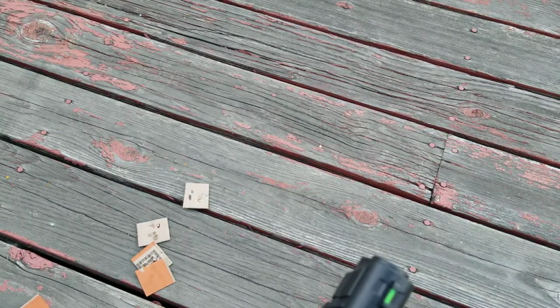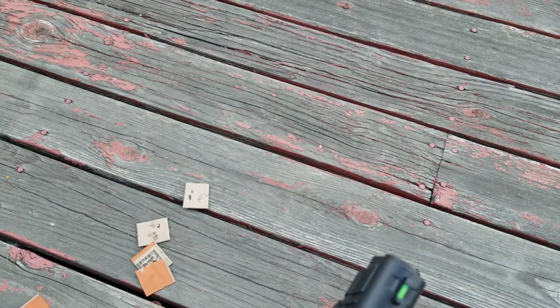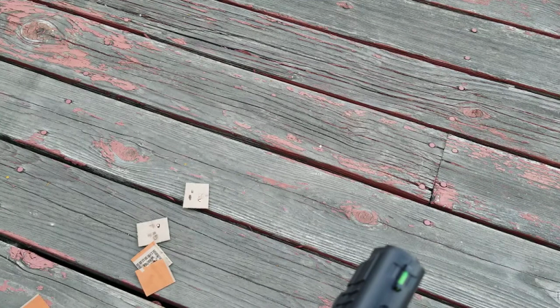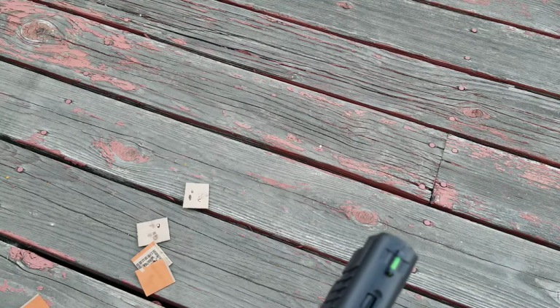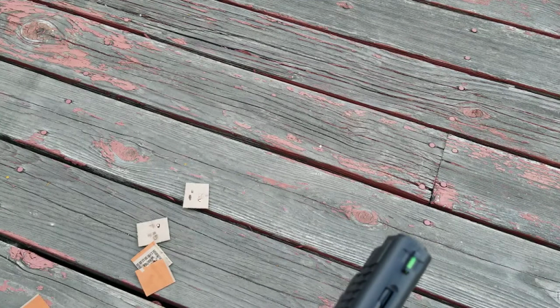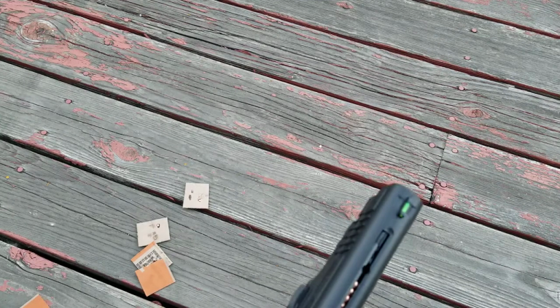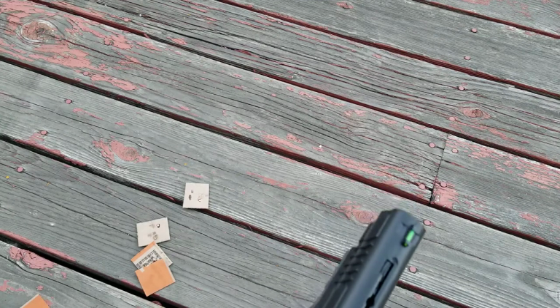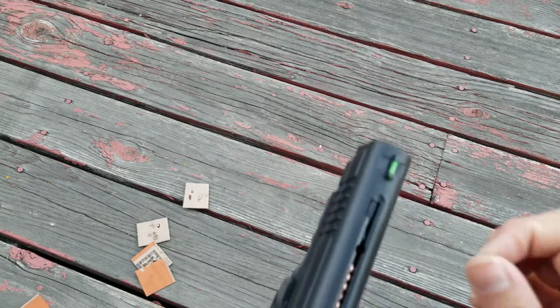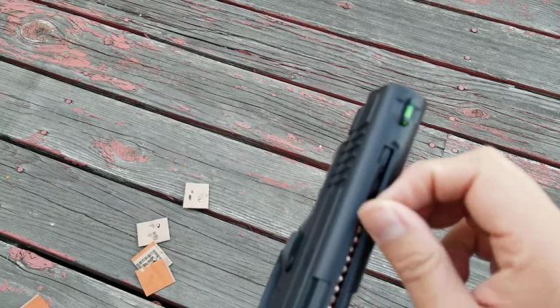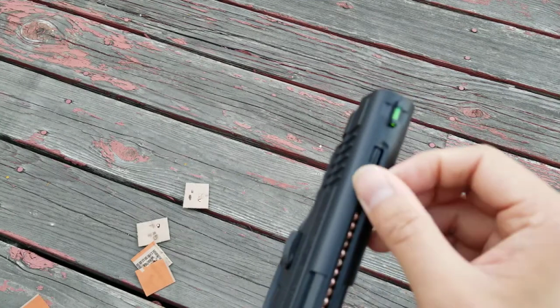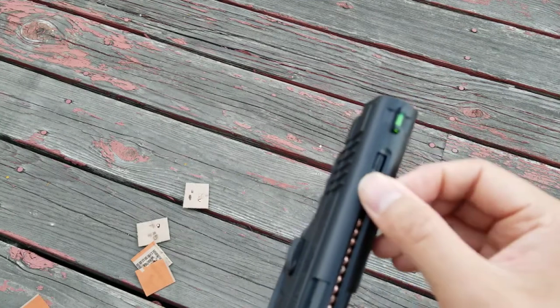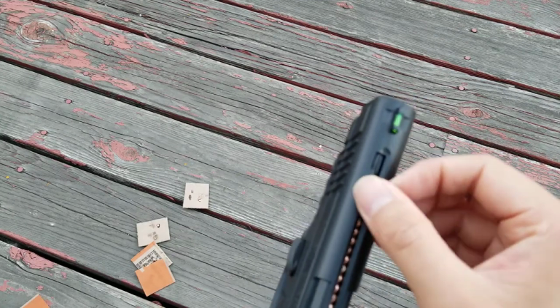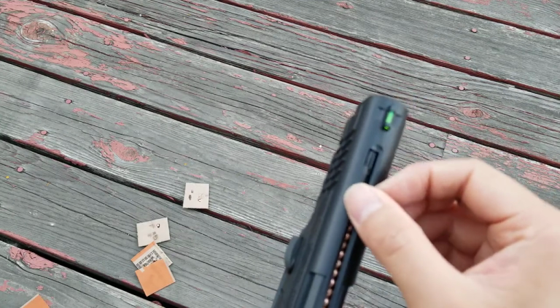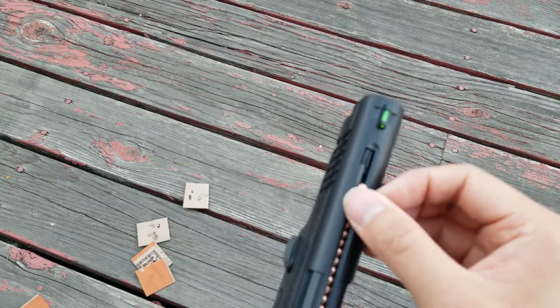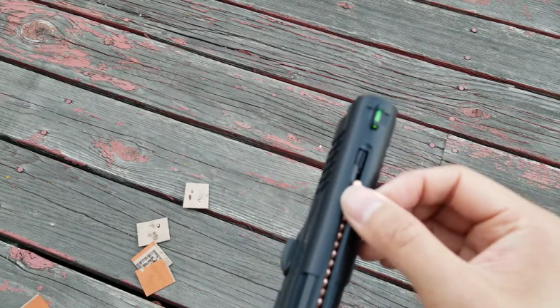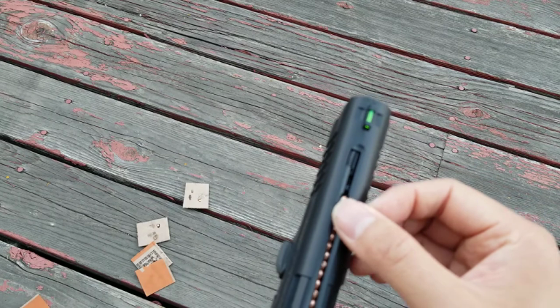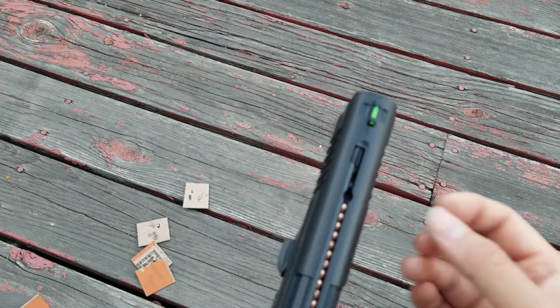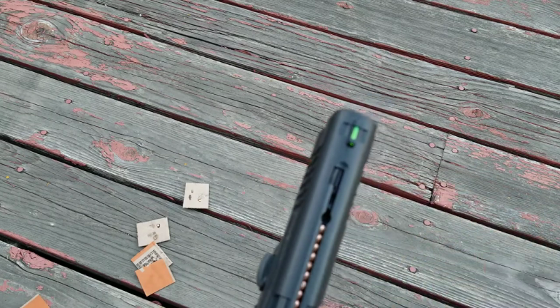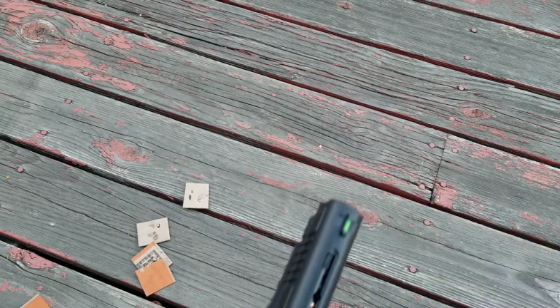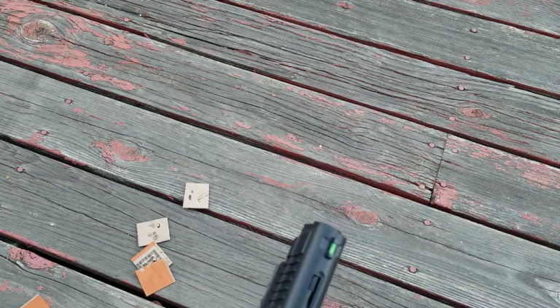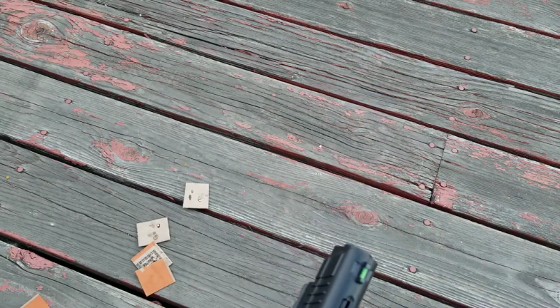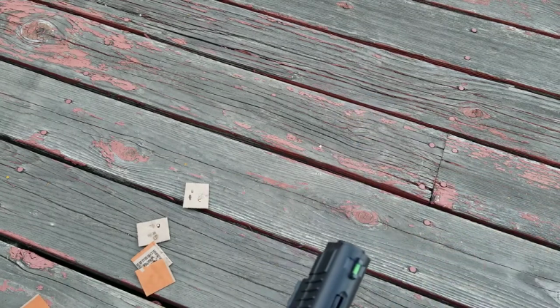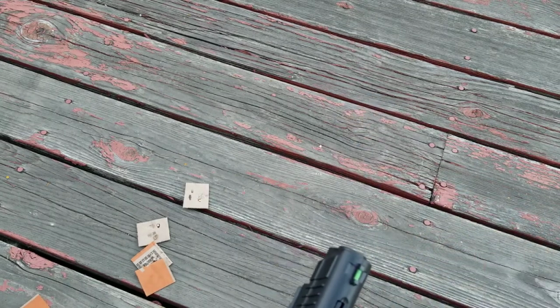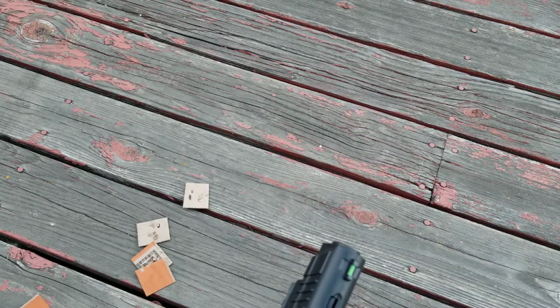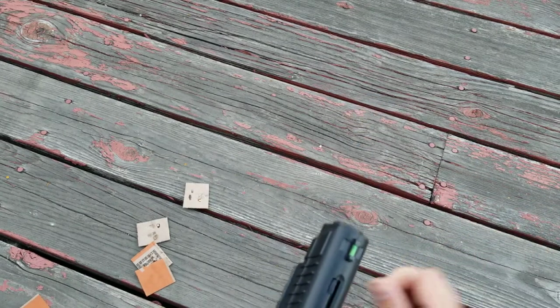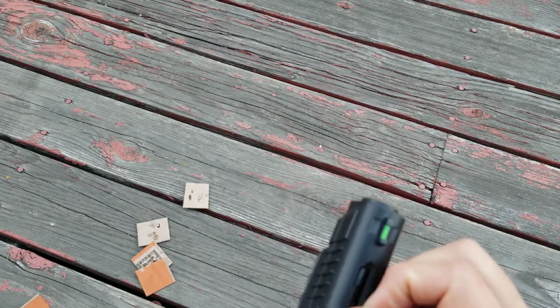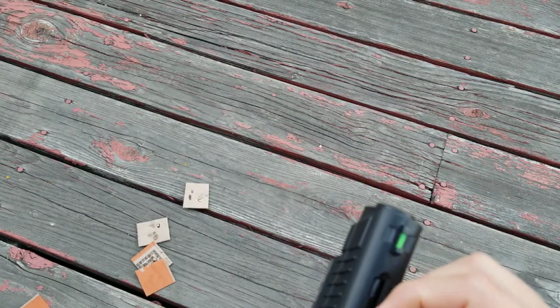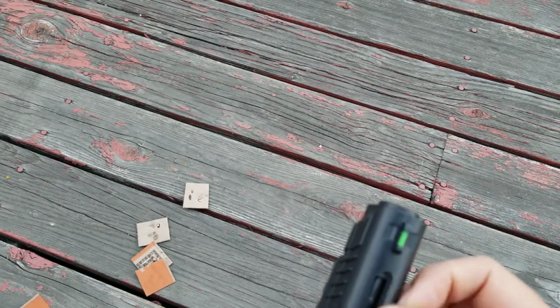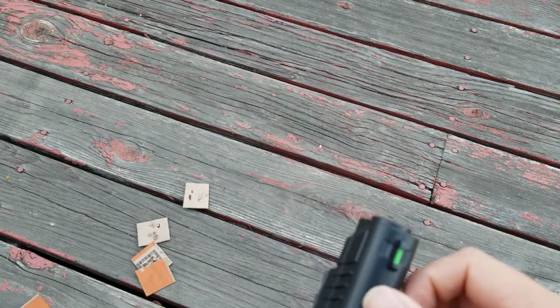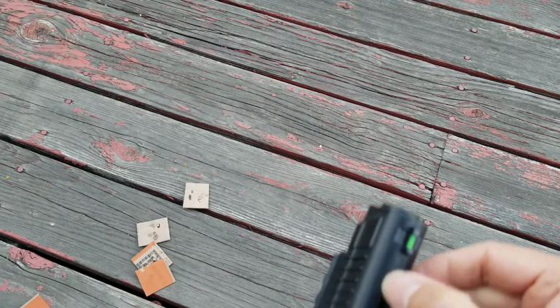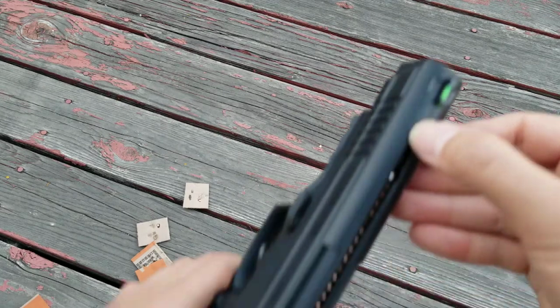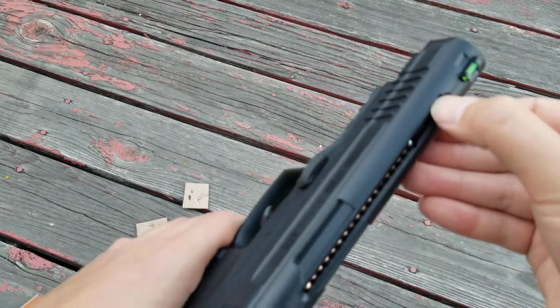That's the easiest way I found to load them up, because if you have to do it one by one that takes forever. So that's the quickest way to load it up, and hopefully that video helped. Thanks for watching, bye!